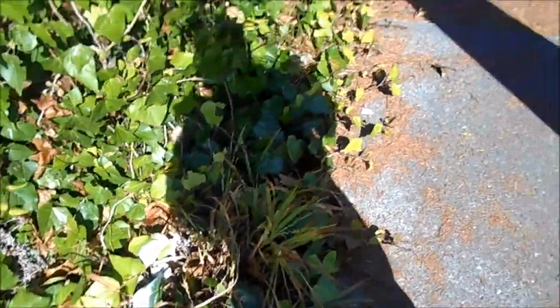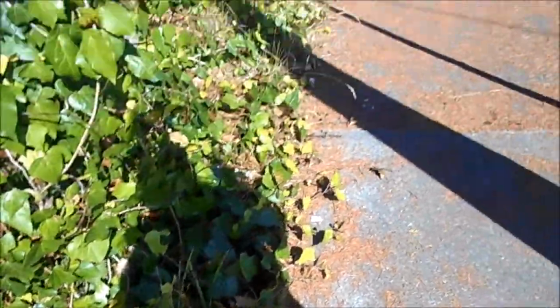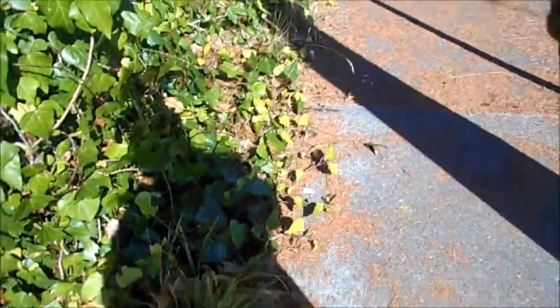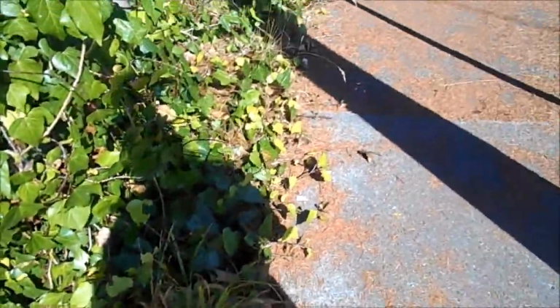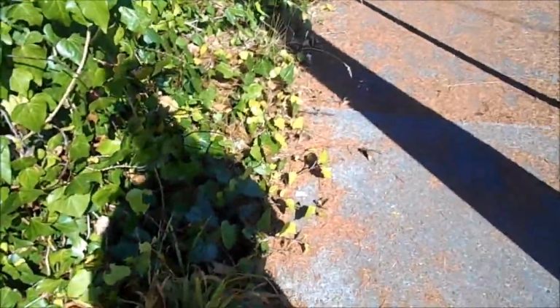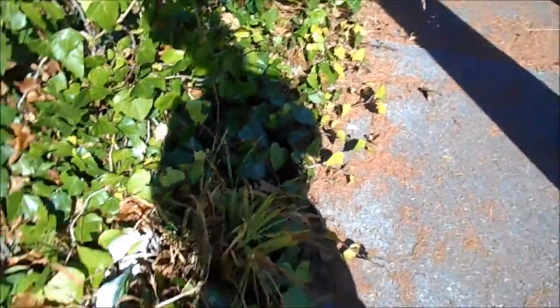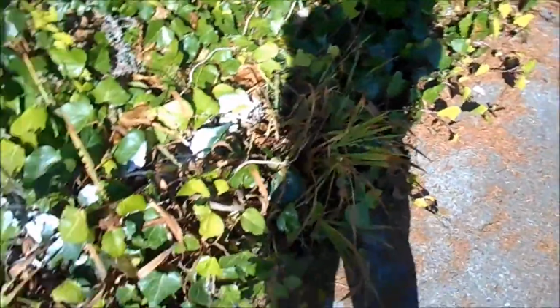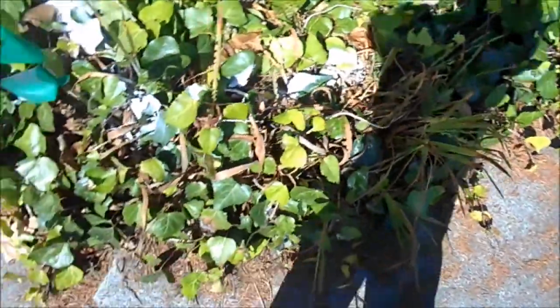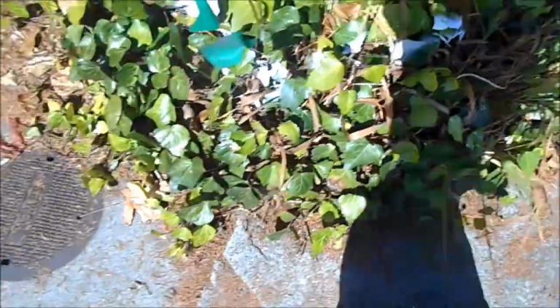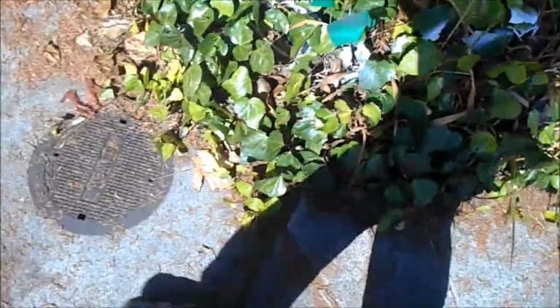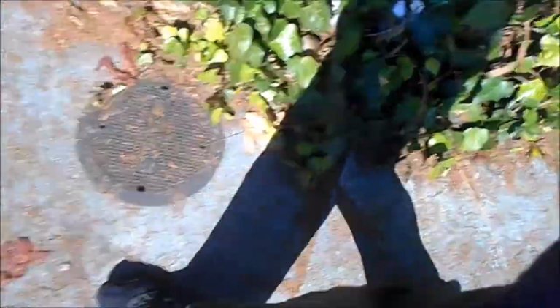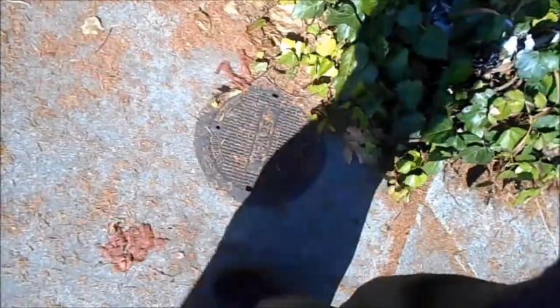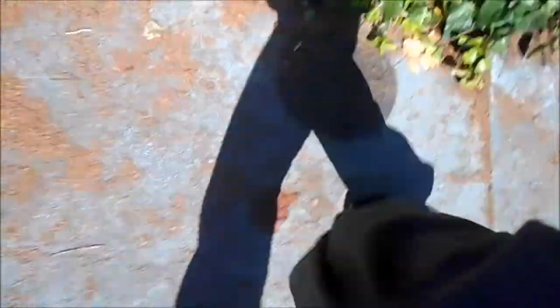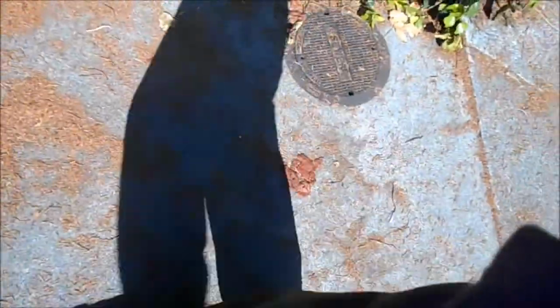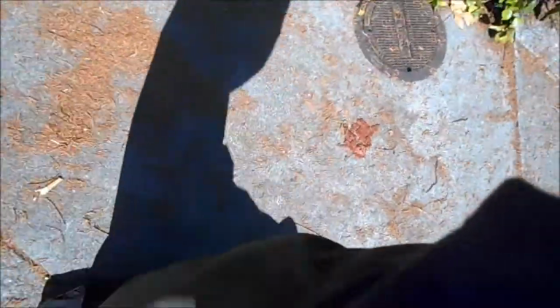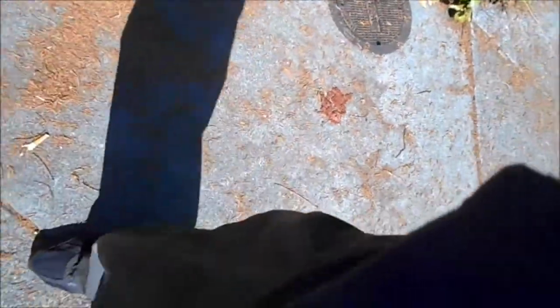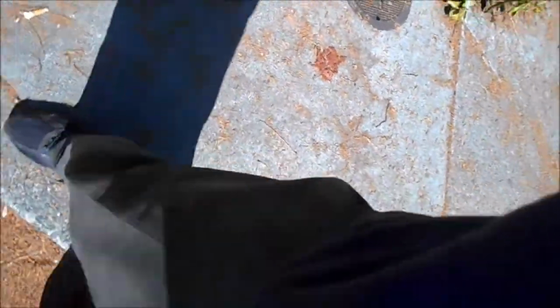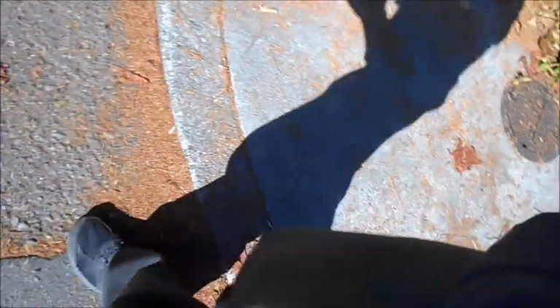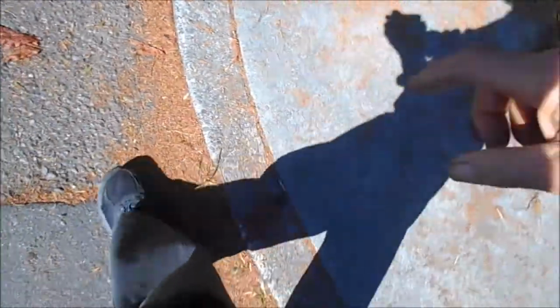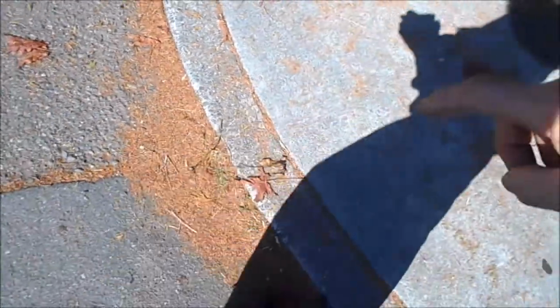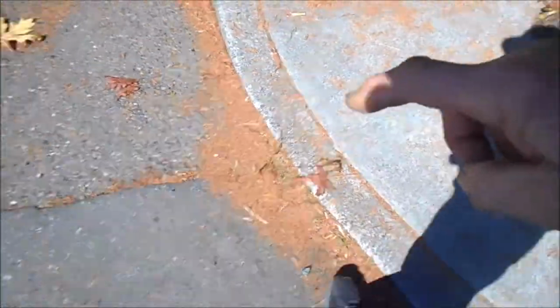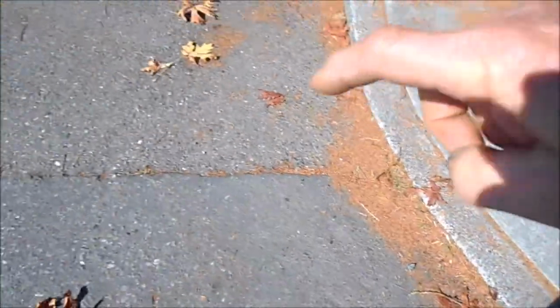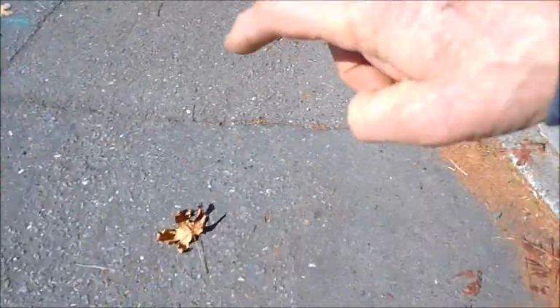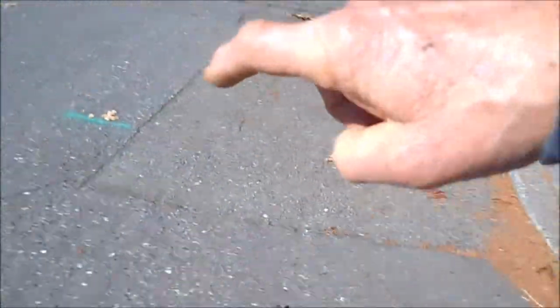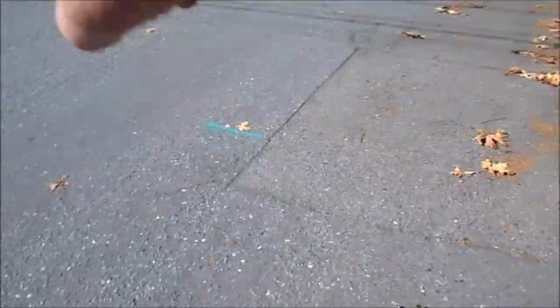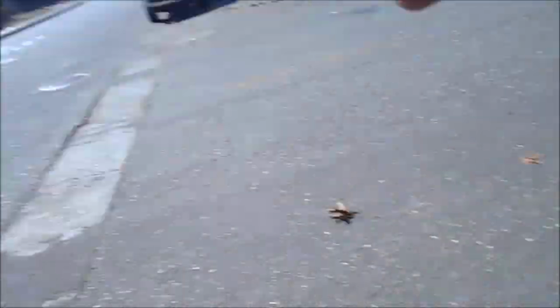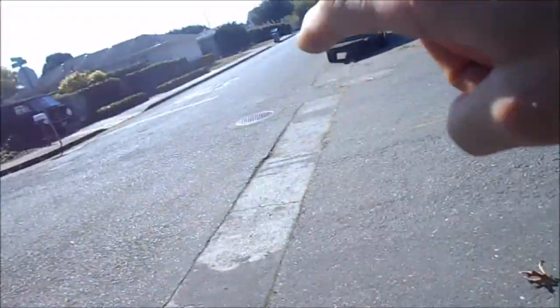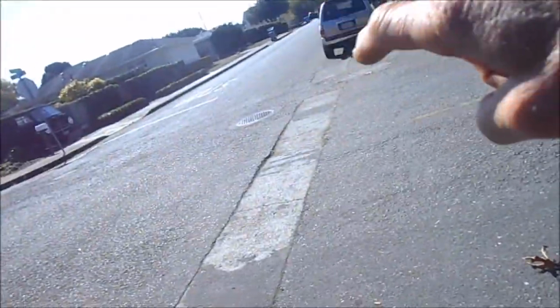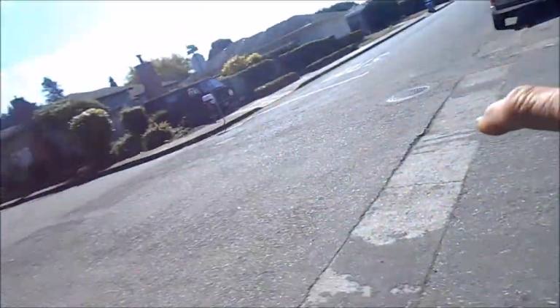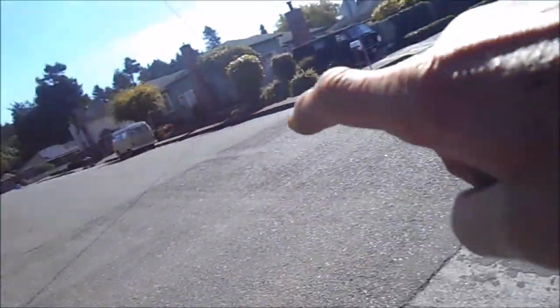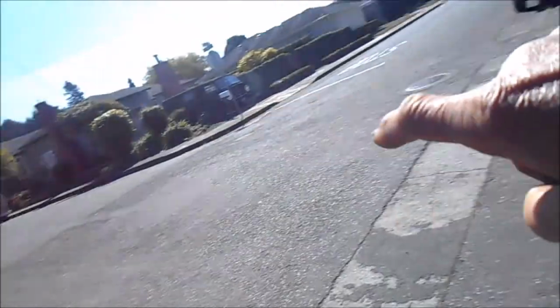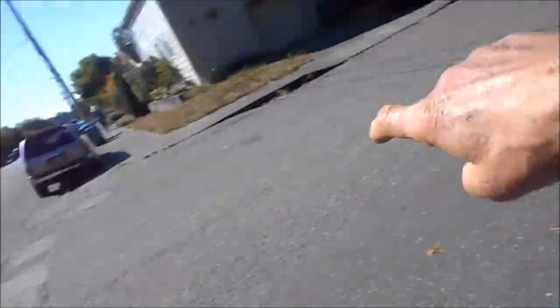And so that's what the problem is. Here's where the line goes to the sewer. The sewer goes this way.